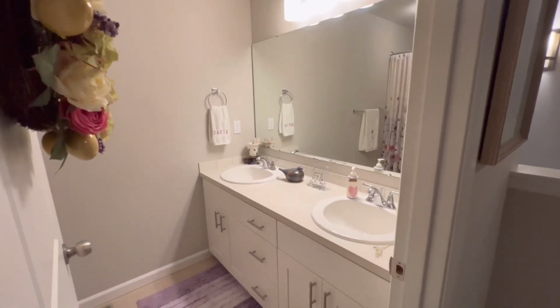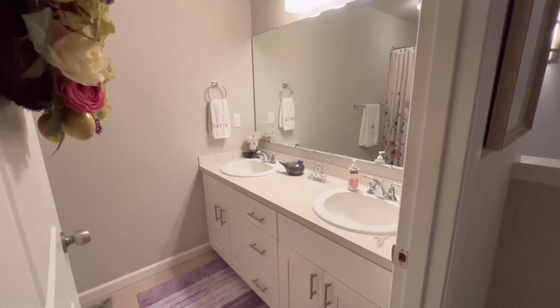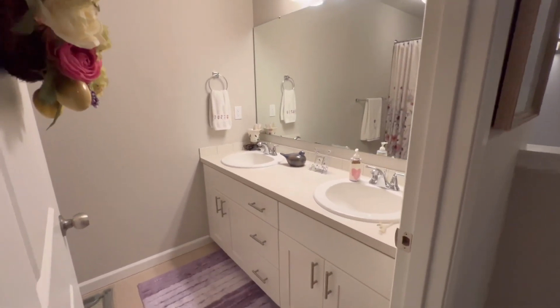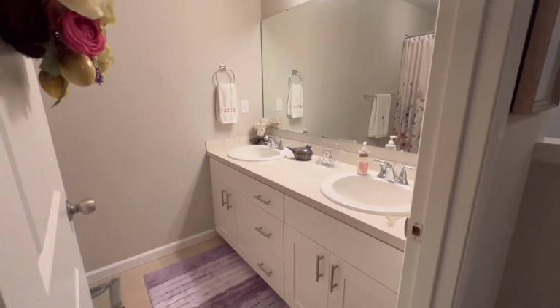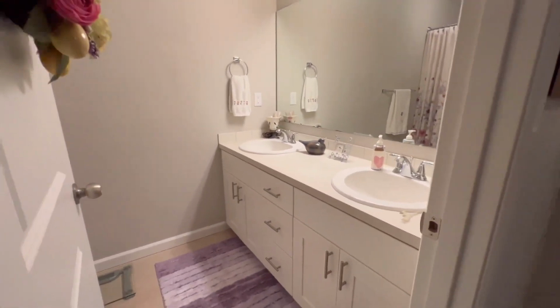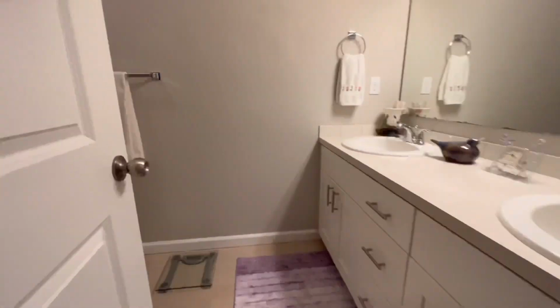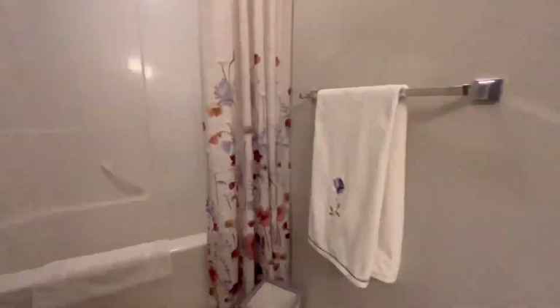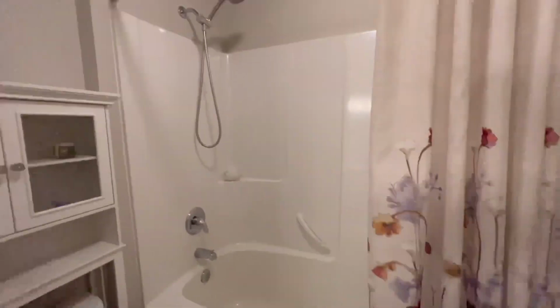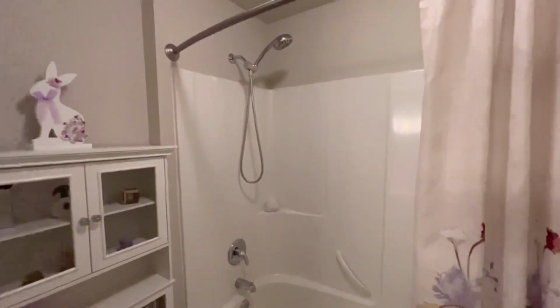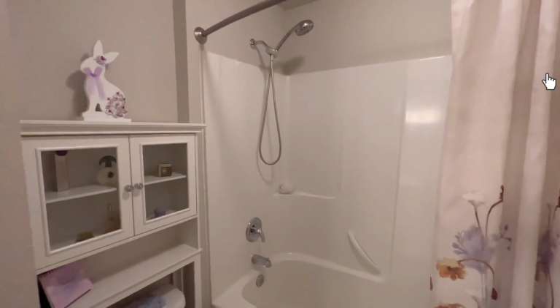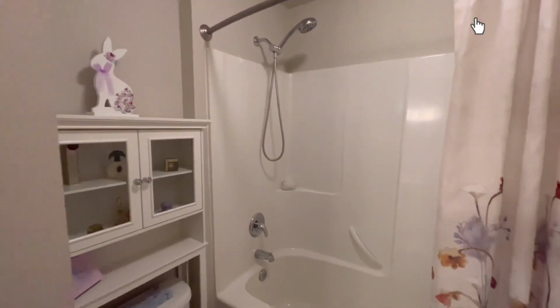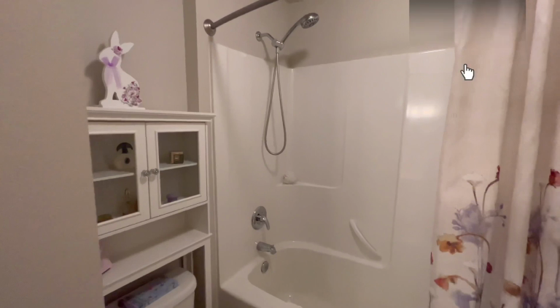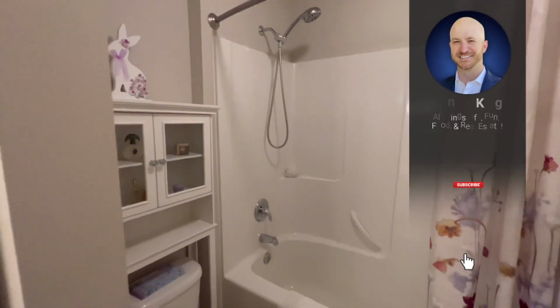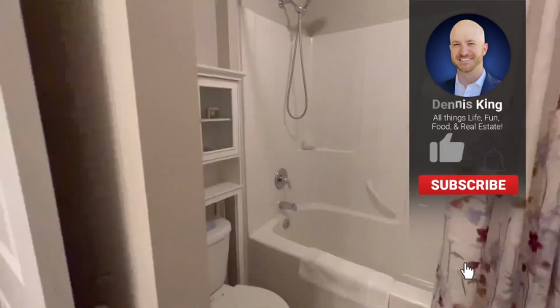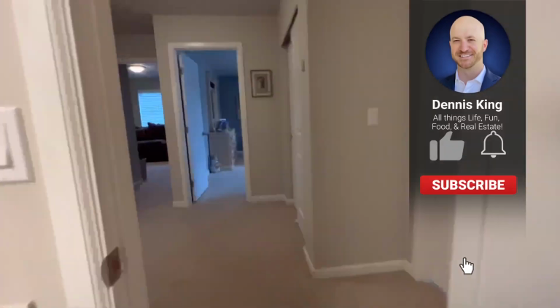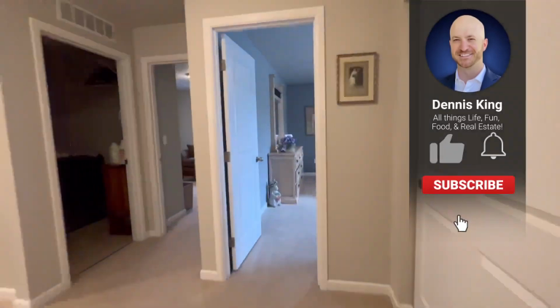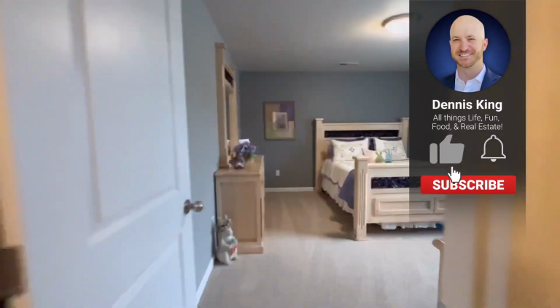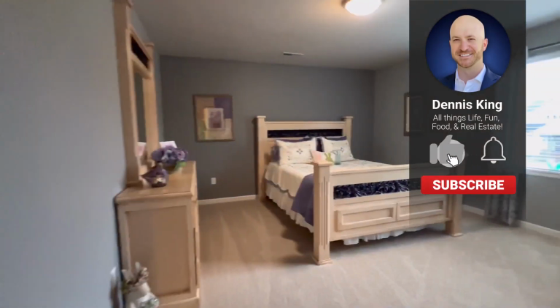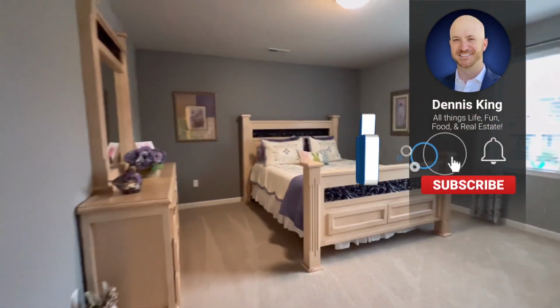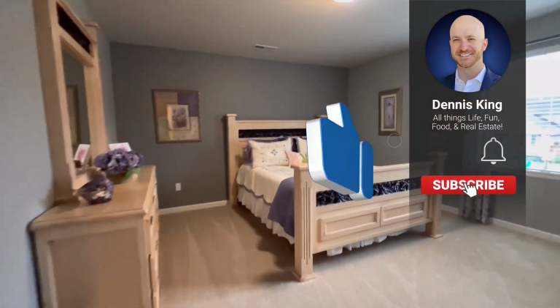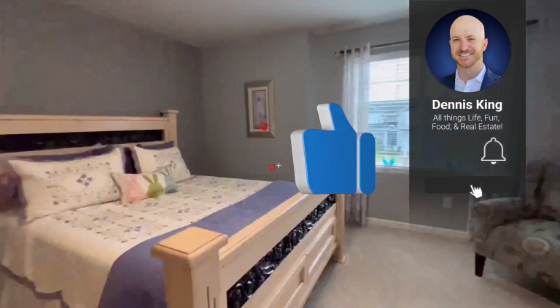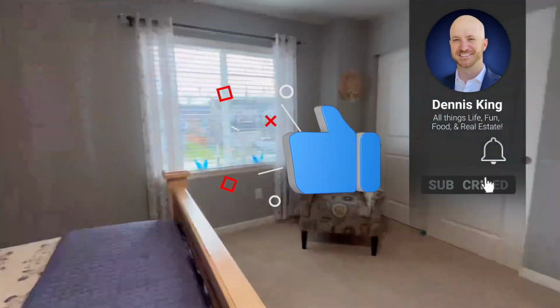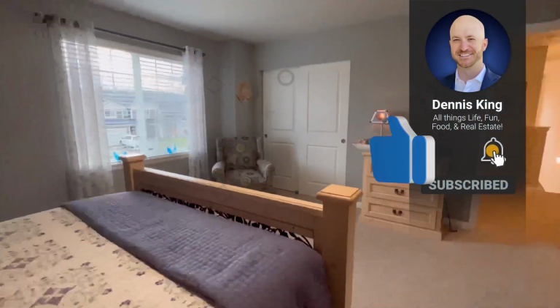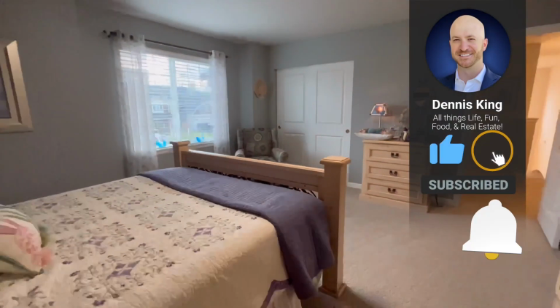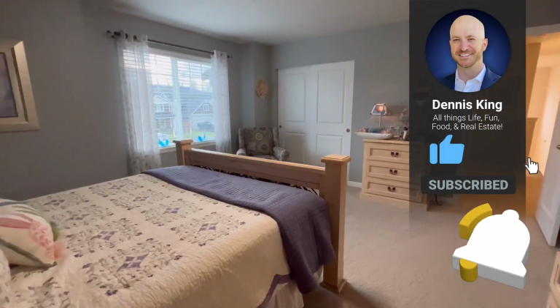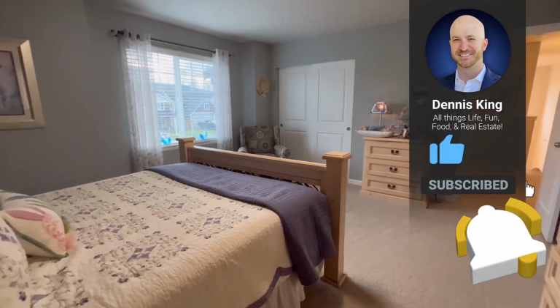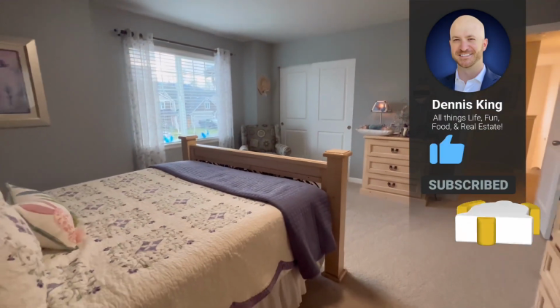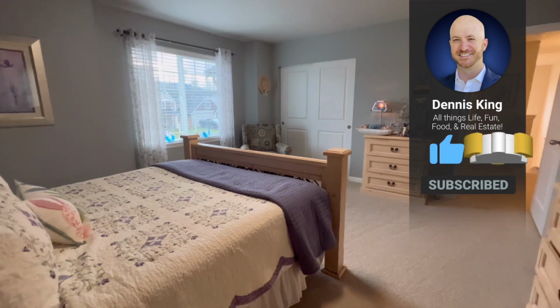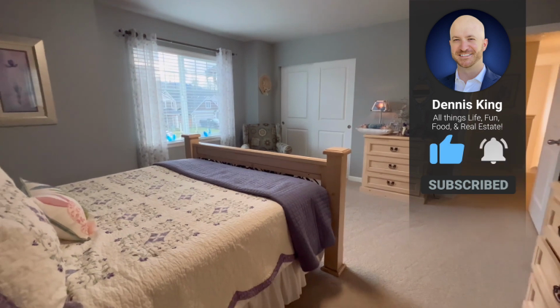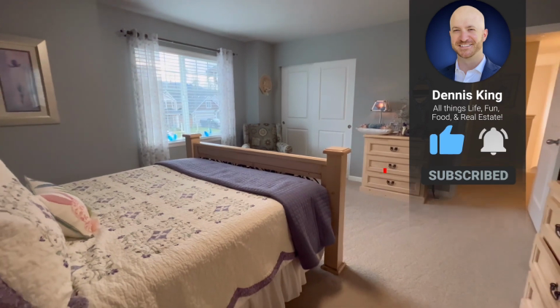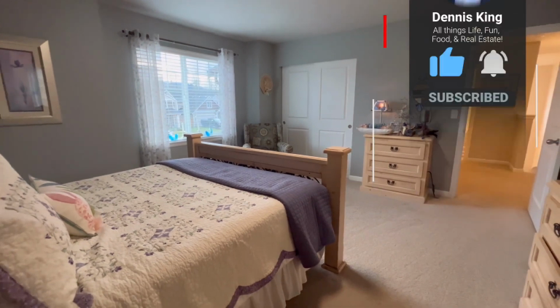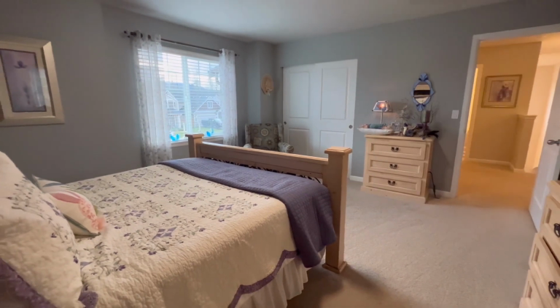Be sure to smash that subscribe button, click that like button, and comment down below what you think of this home. Also, don't forget to hit that bell so you'll be notified each and every time we put up a new home tour.